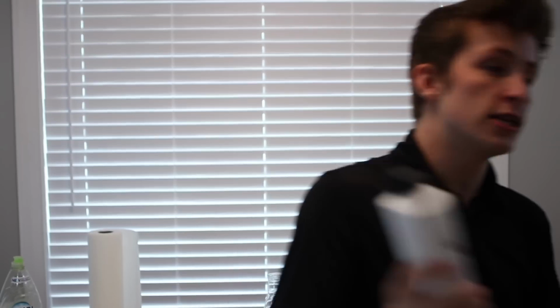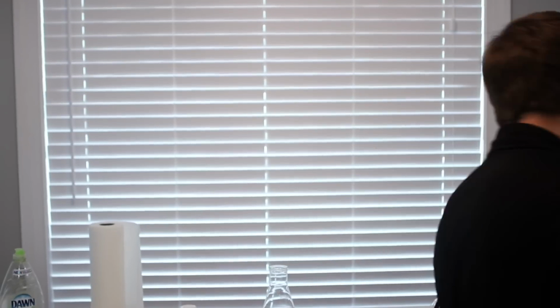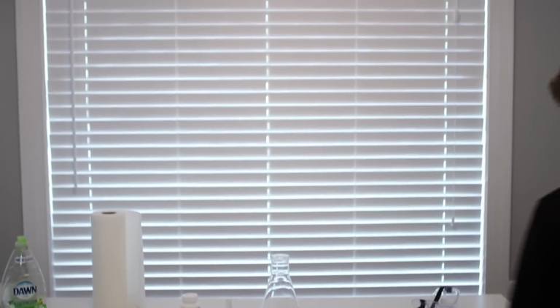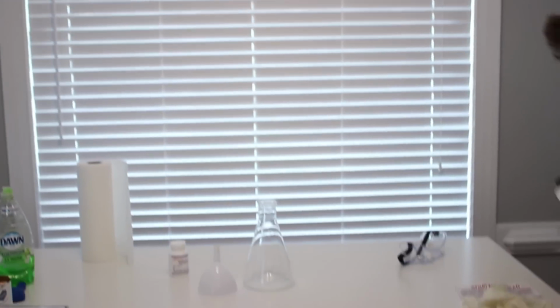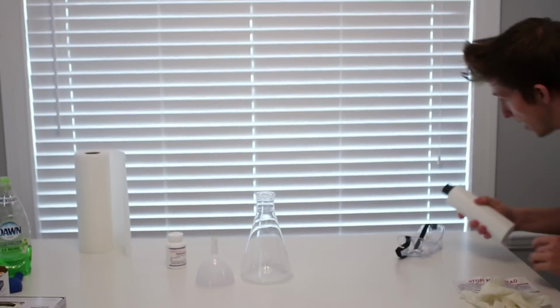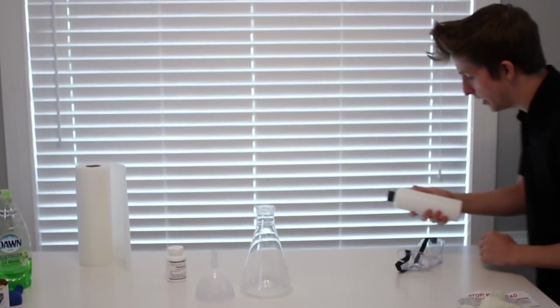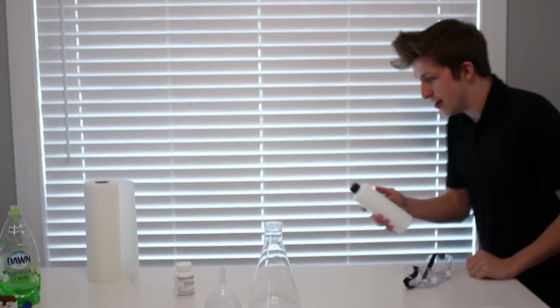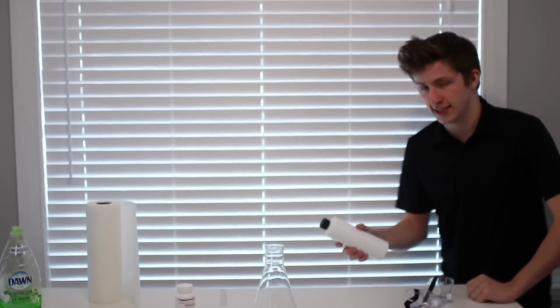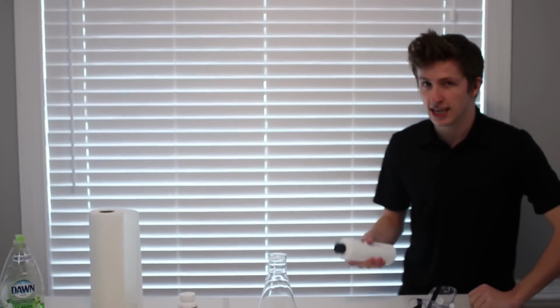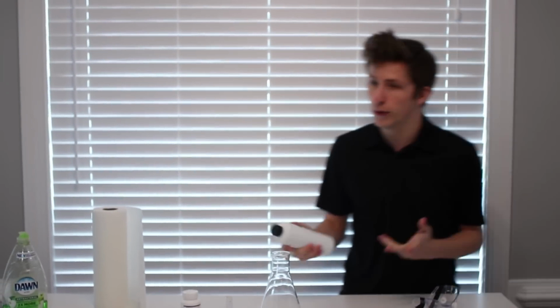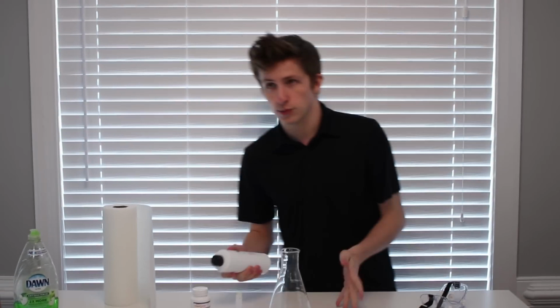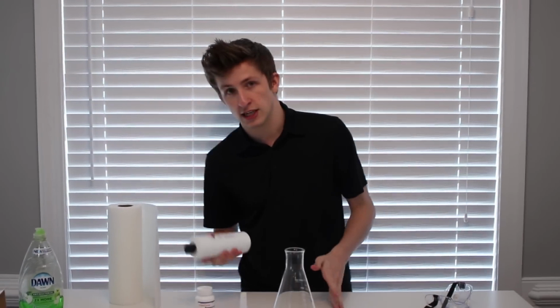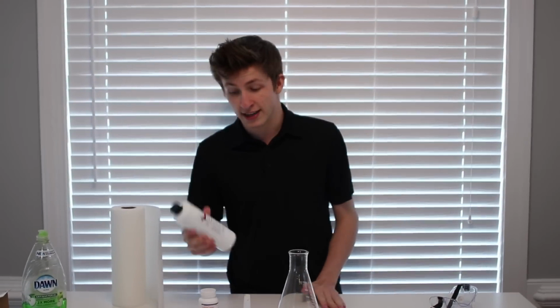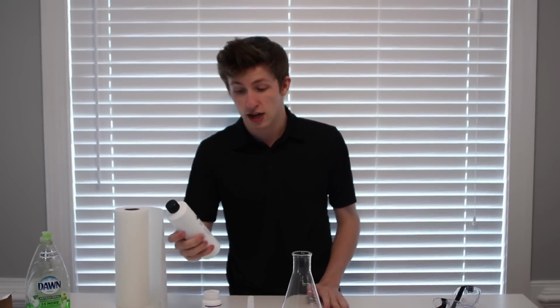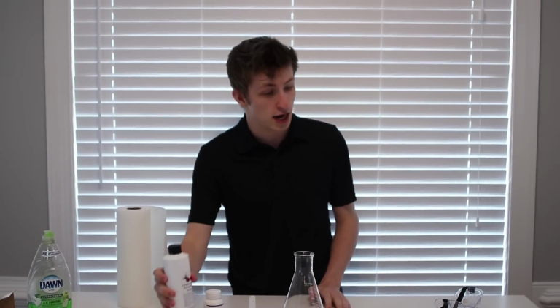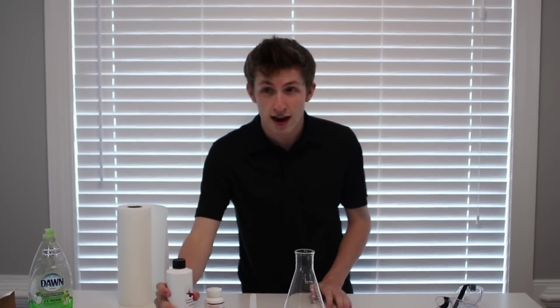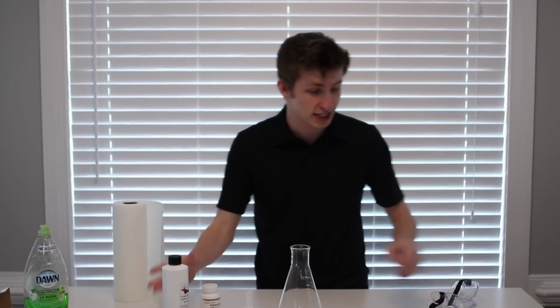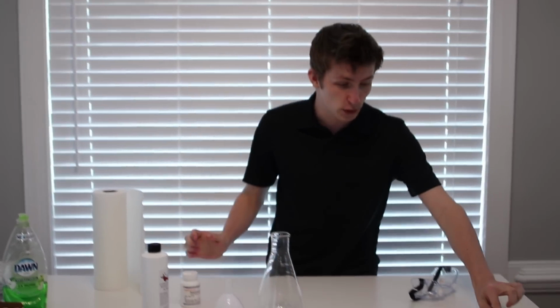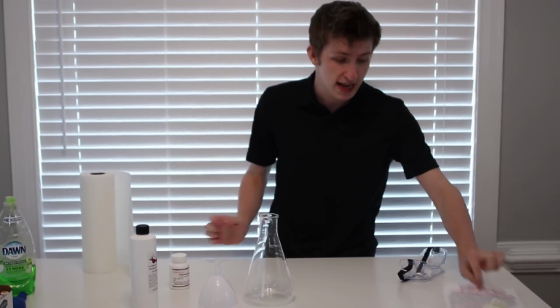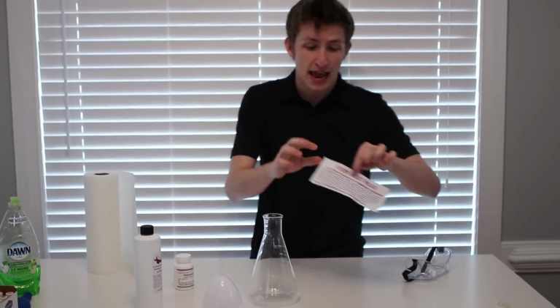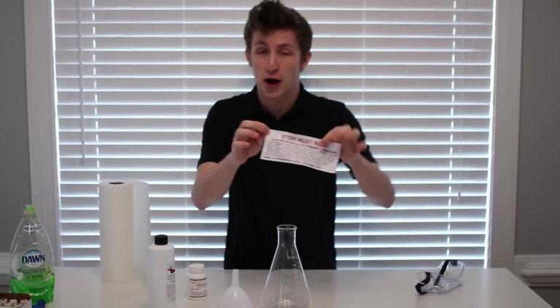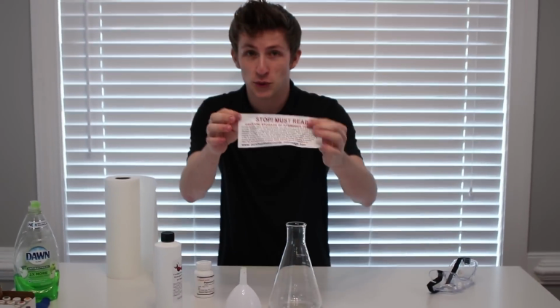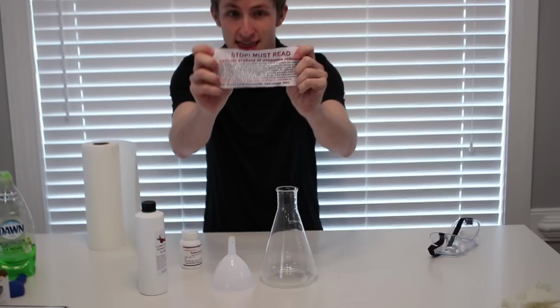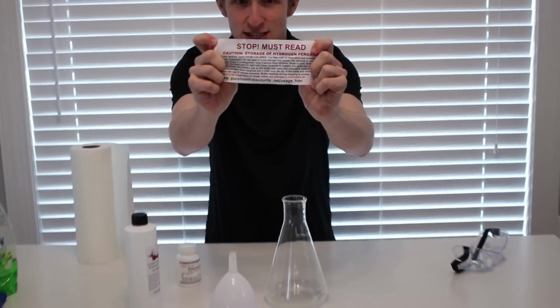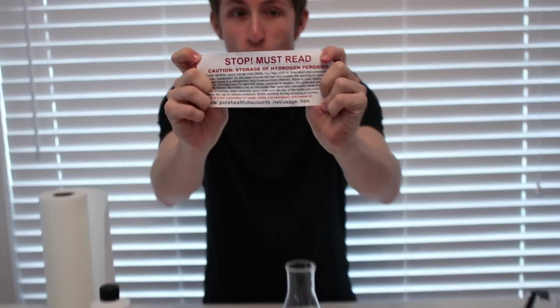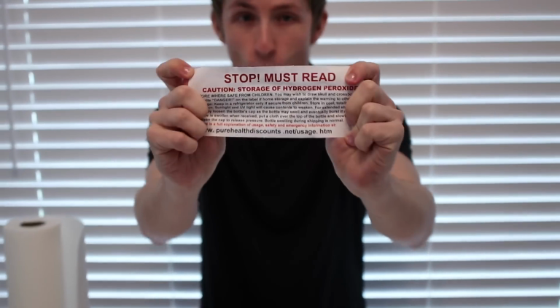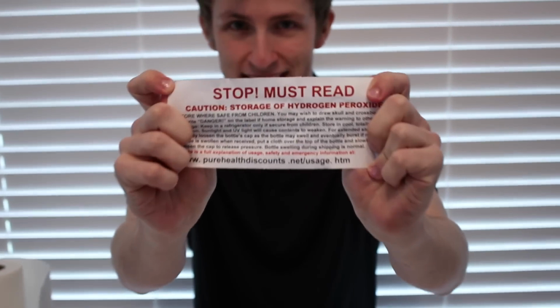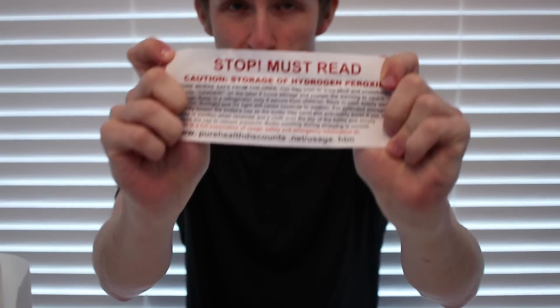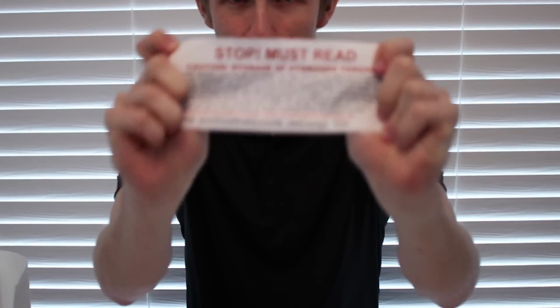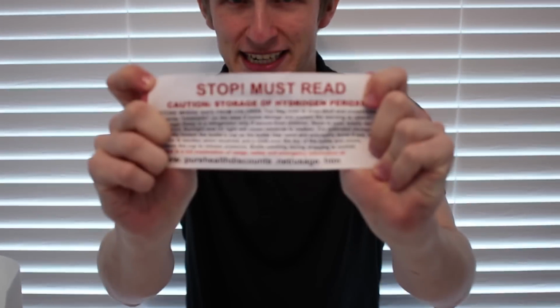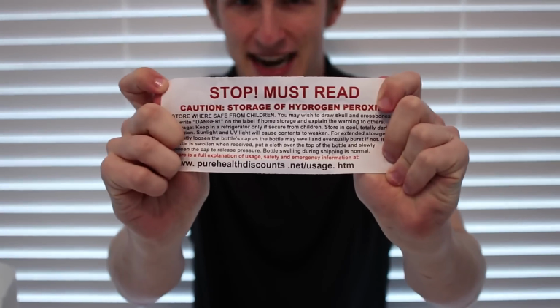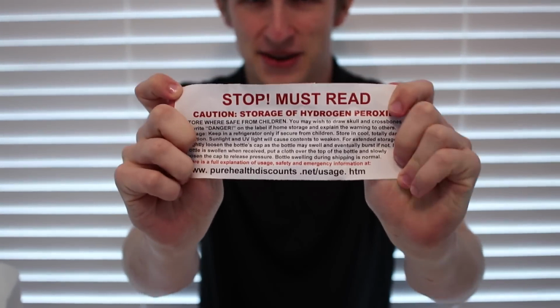Most of you guys probably have hydrogen peroxide at your house, but this isn't just any hydrogen peroxide. This is certified food grade hydrogen peroxide, a very pure concentration. This has 12% of H2O2. And so this stuff is very not safe. Normal hydrogen peroxide is fine, this stuff is not. We got it shipped to us and it comes with this warning label right here, guys.